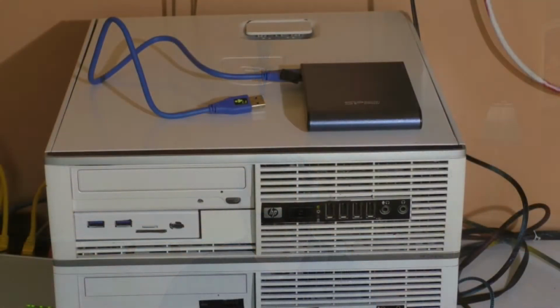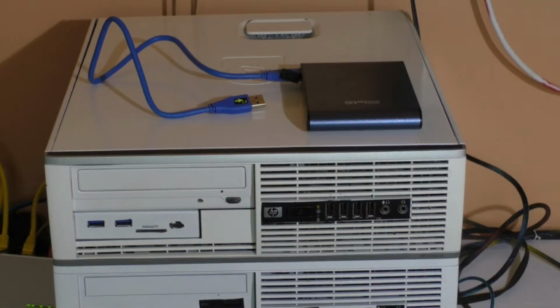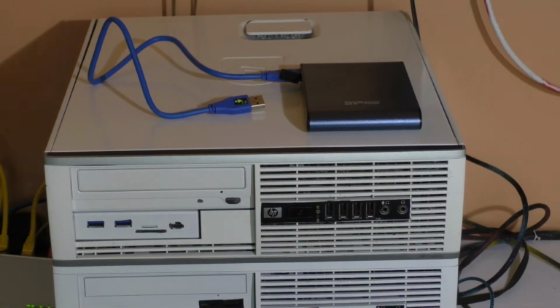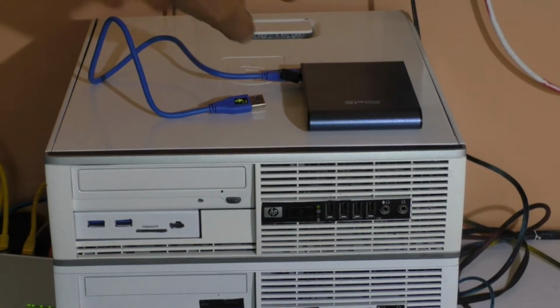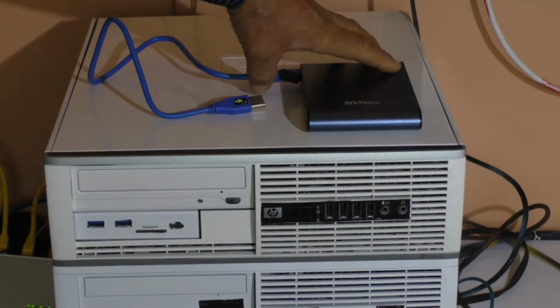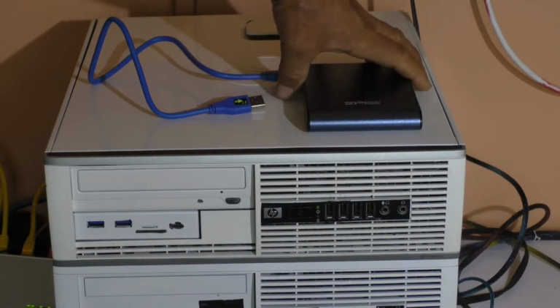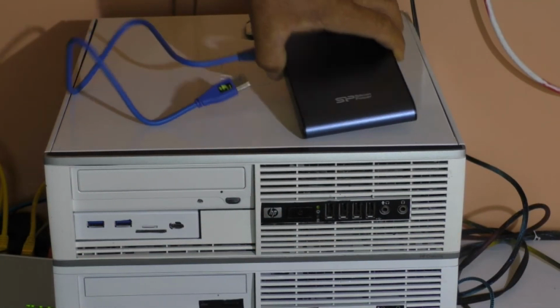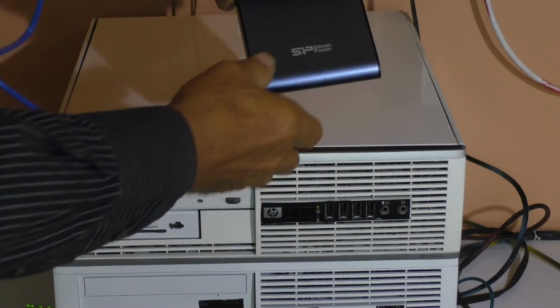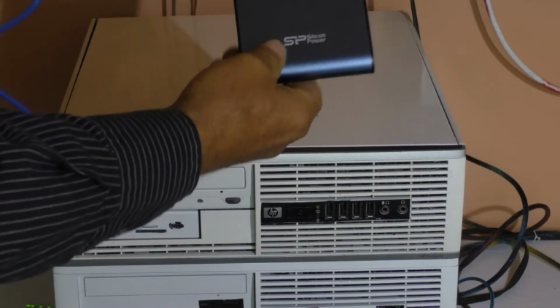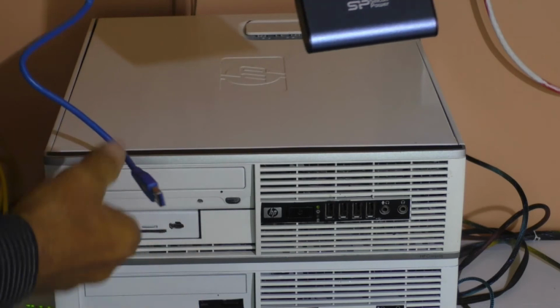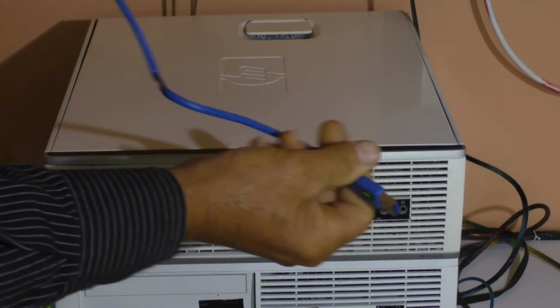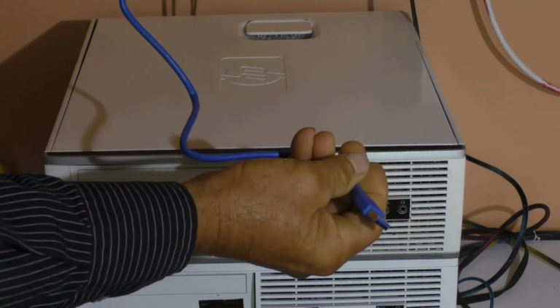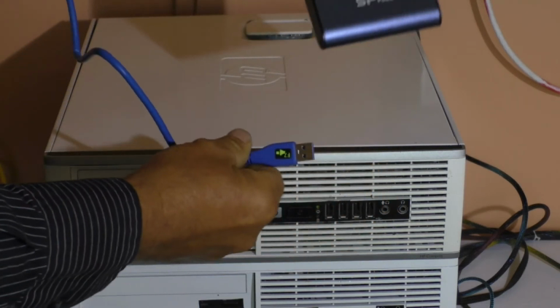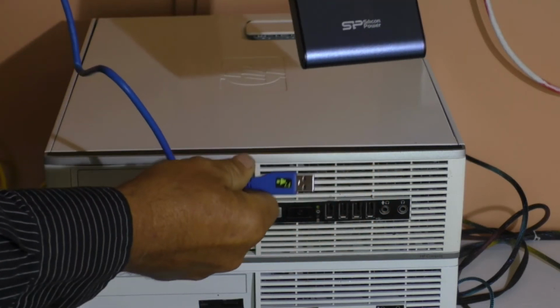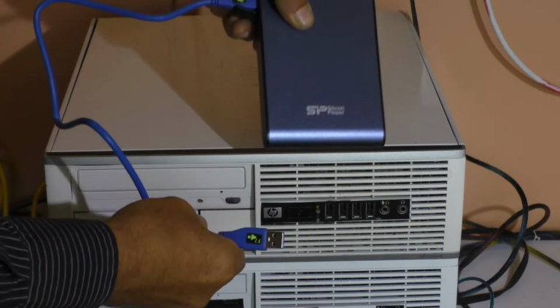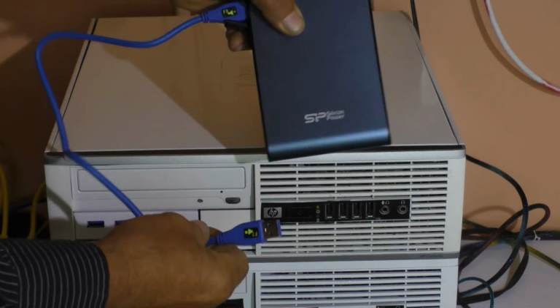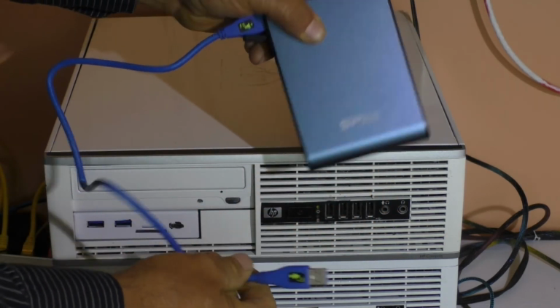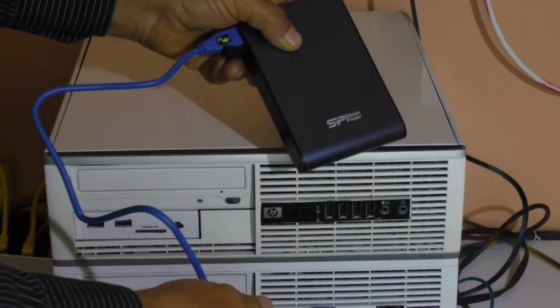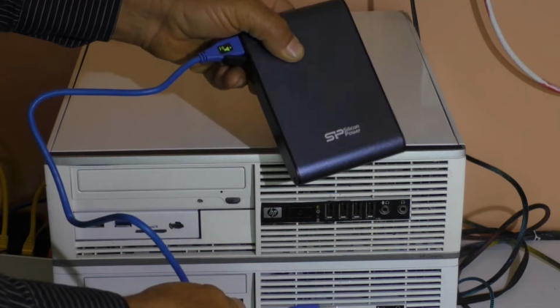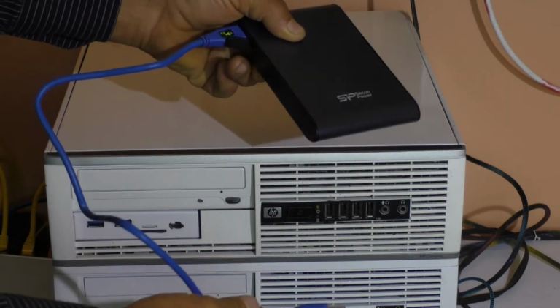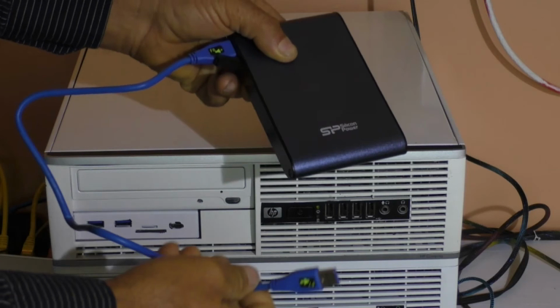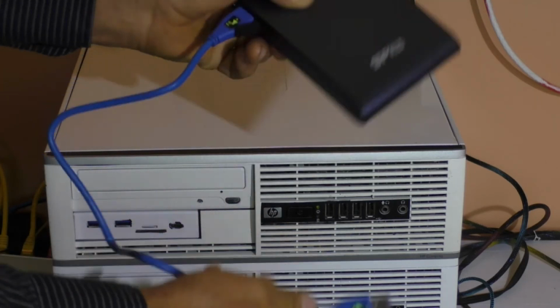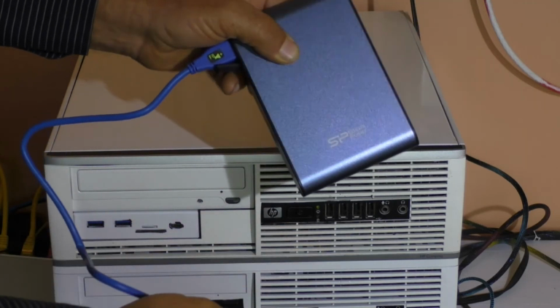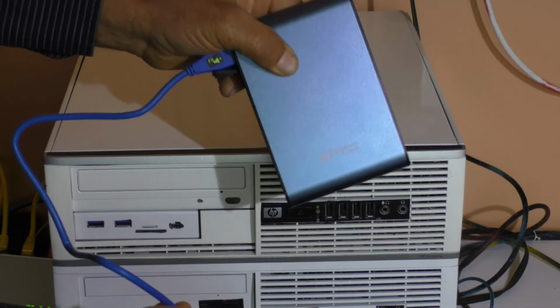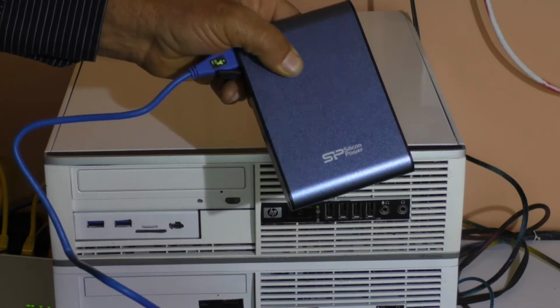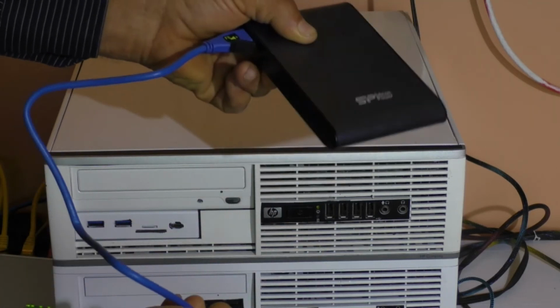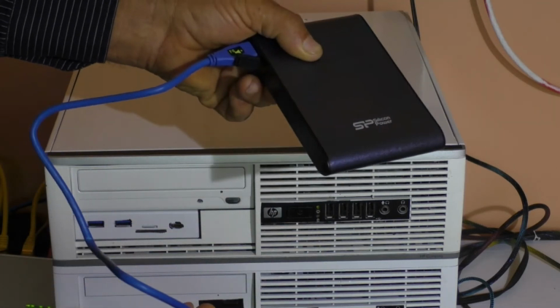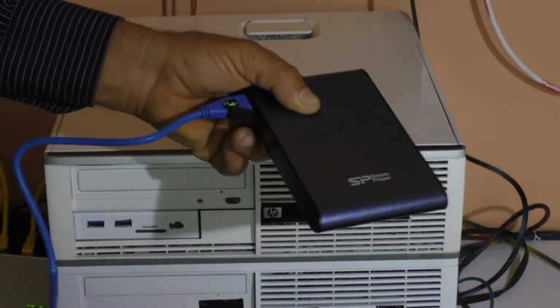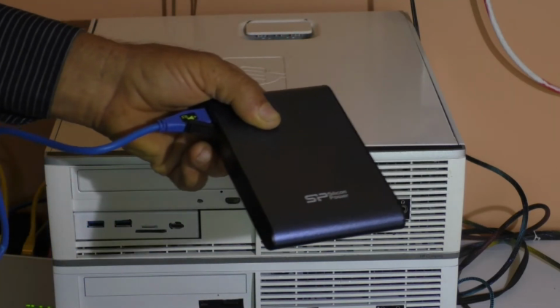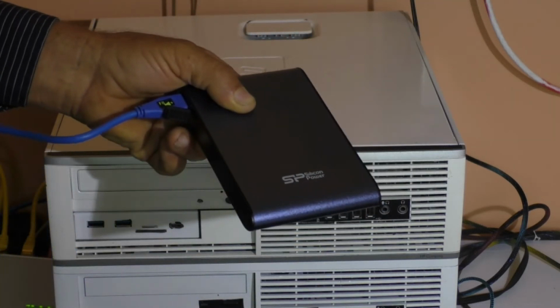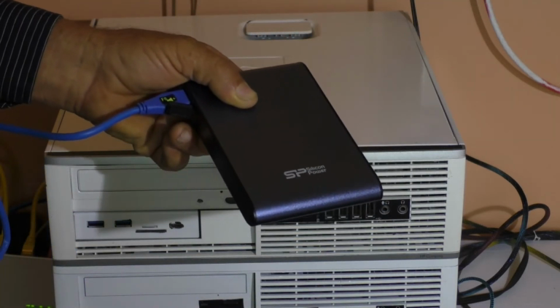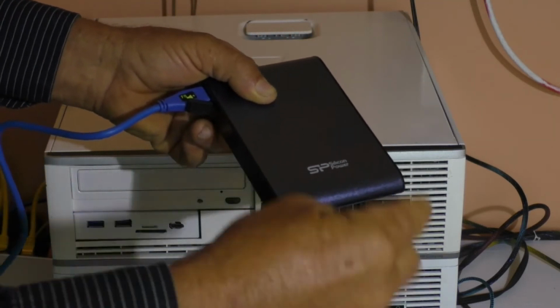First thing is, just unplug any external drive you have in there and set it aside. That way it's impossible for you to accidentally format this drive when you think you're formatting the SD card.